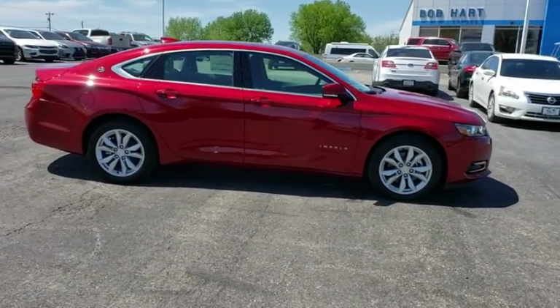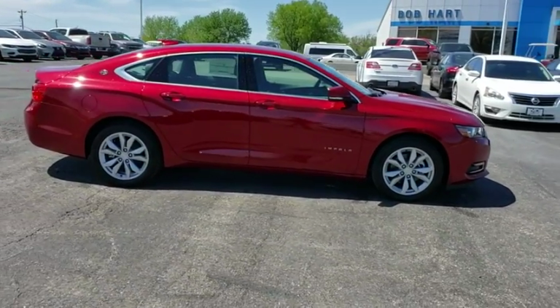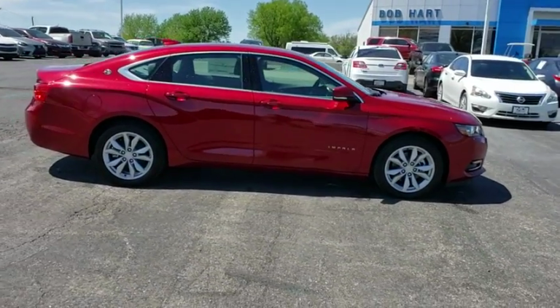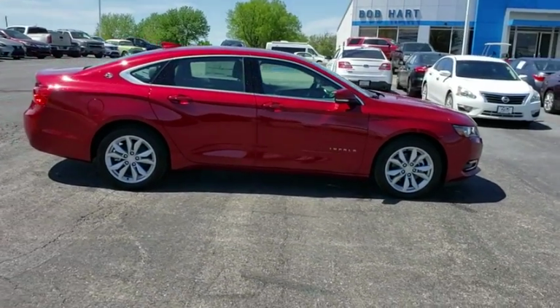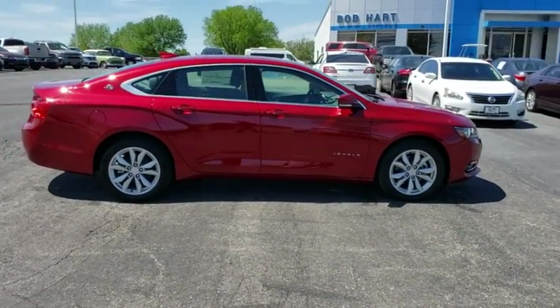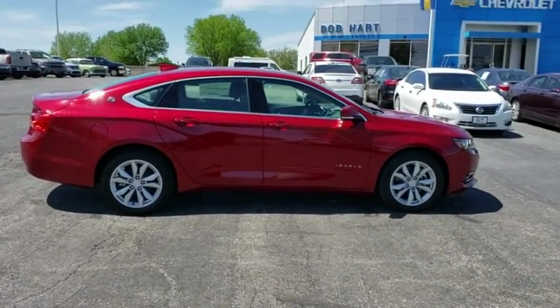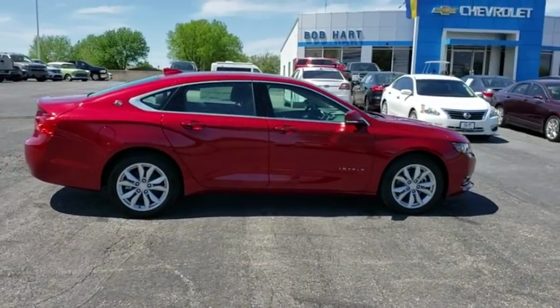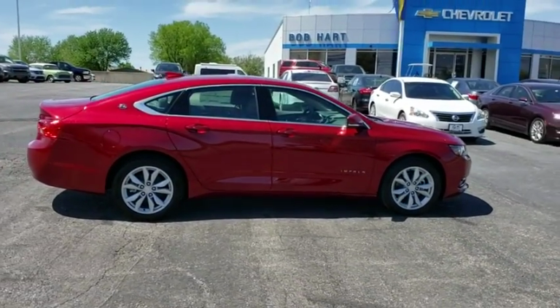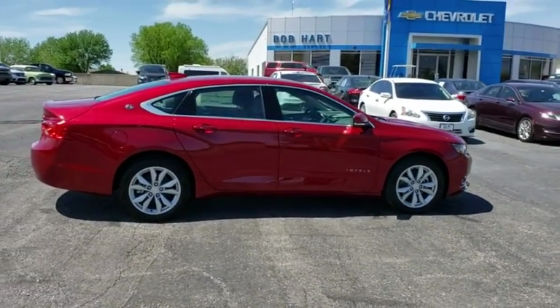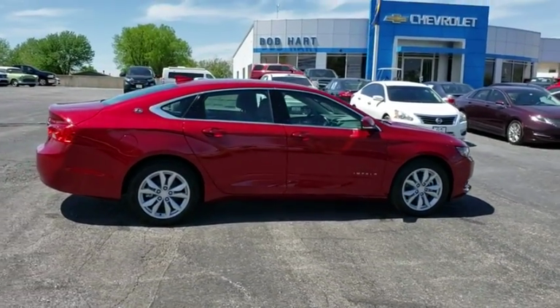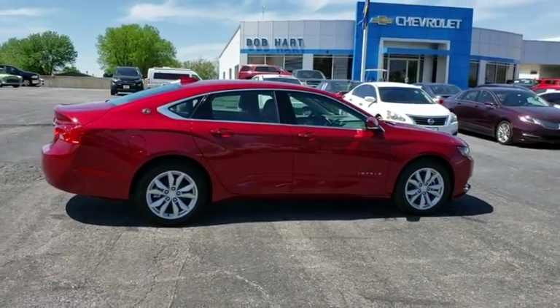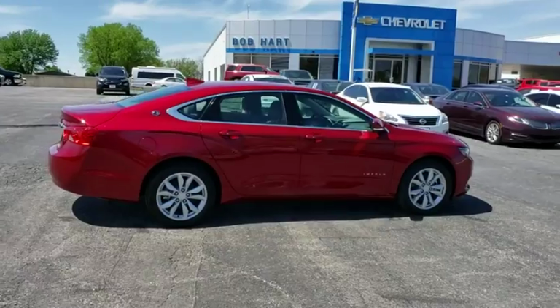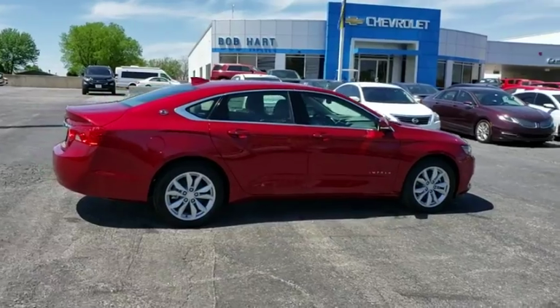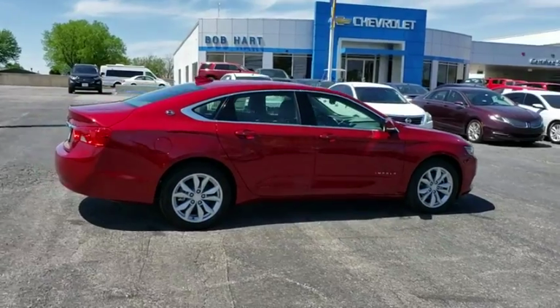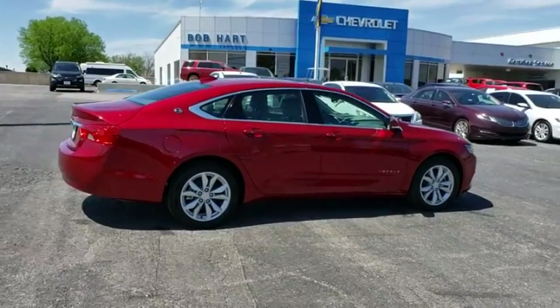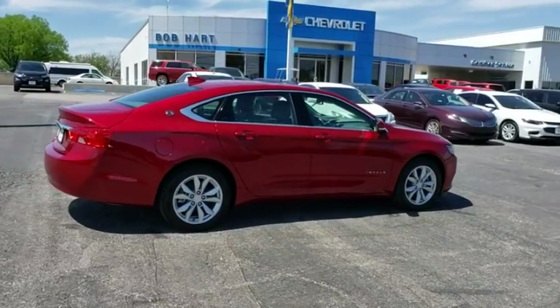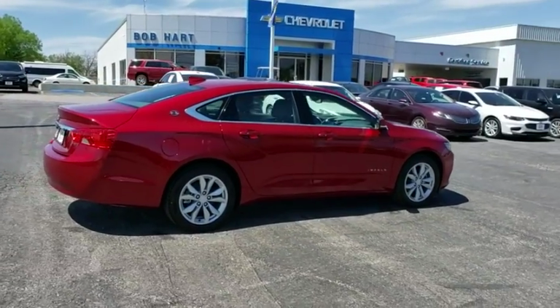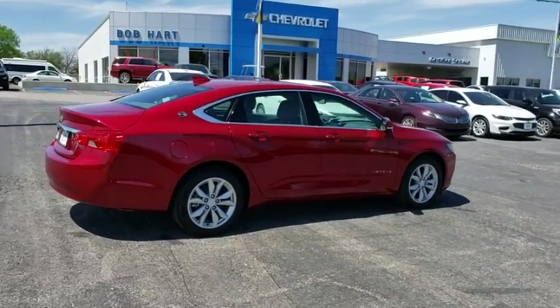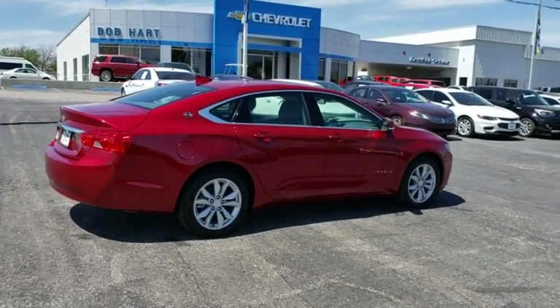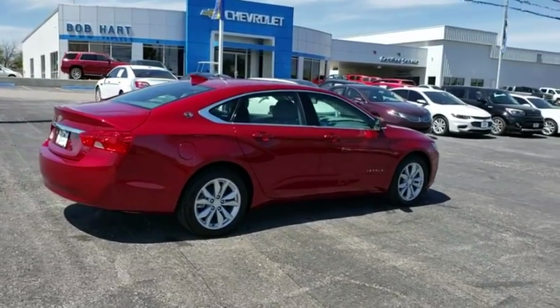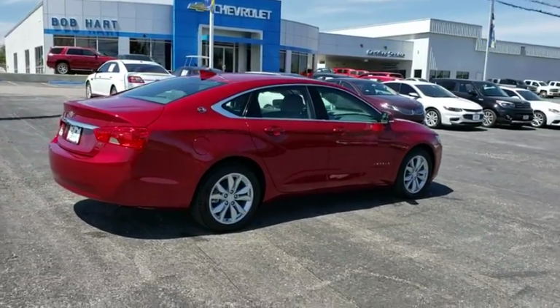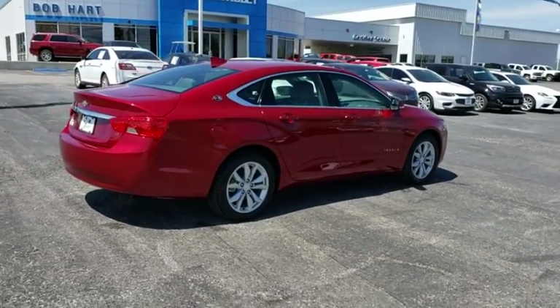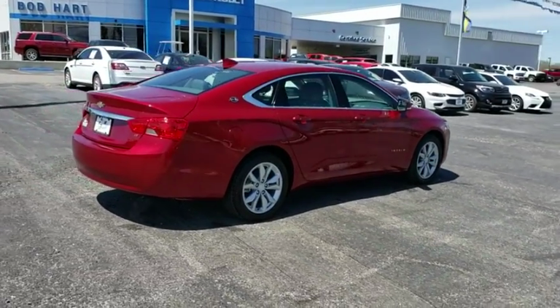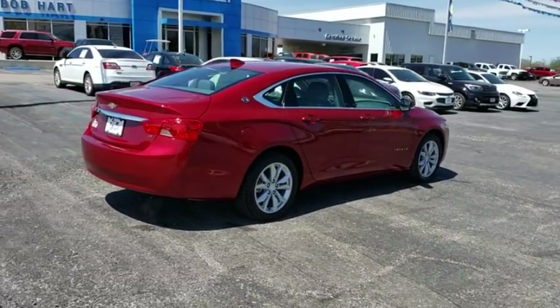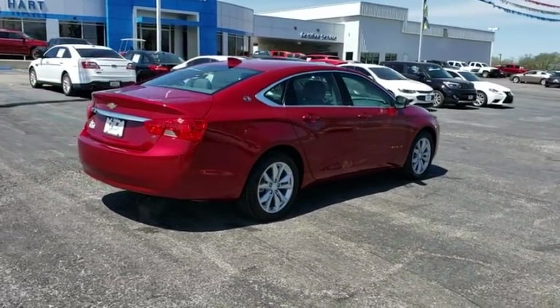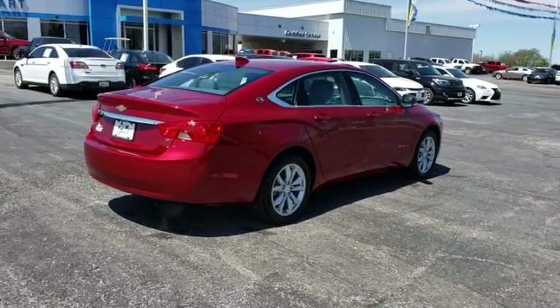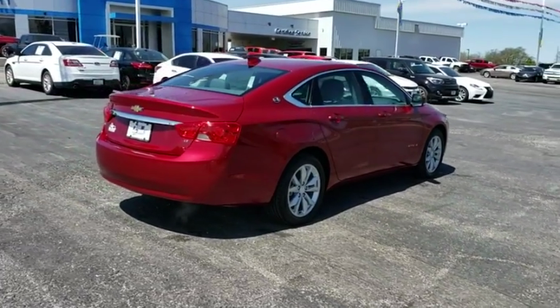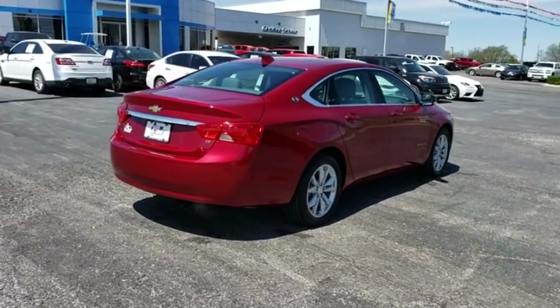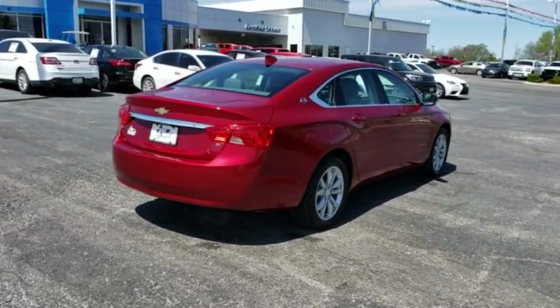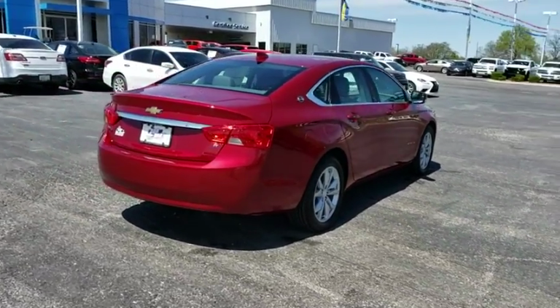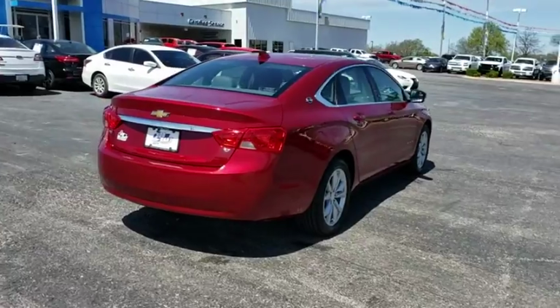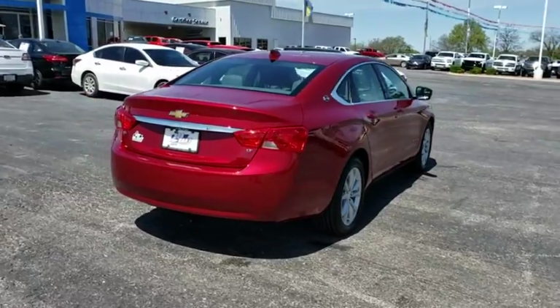Traction control, dual airbags, alloy wheels, power steering, four-wheel disc brakes, universal garage door opener, electronic stability control.